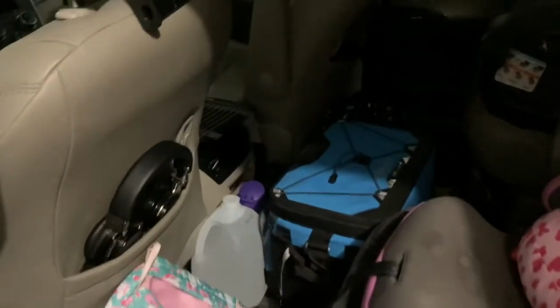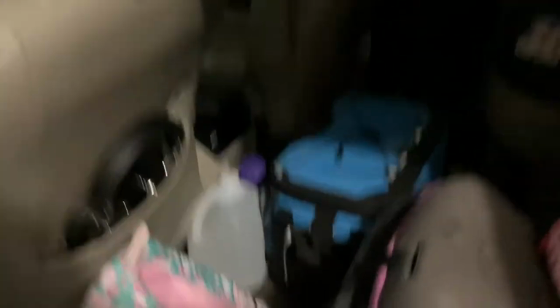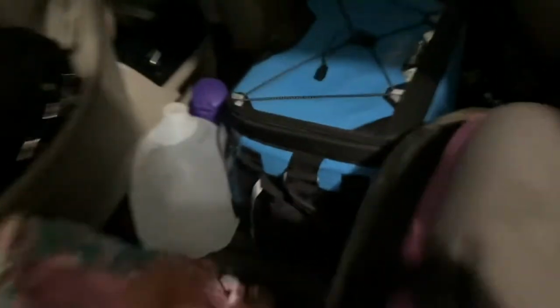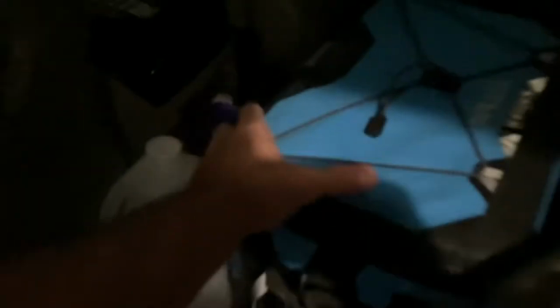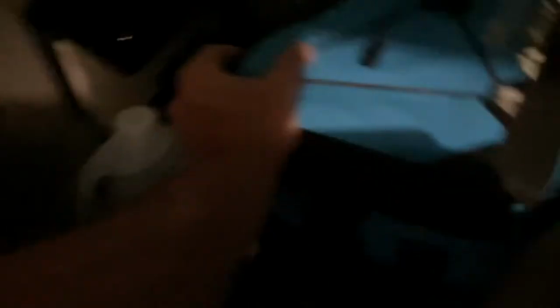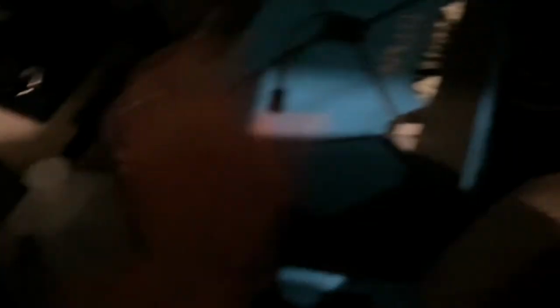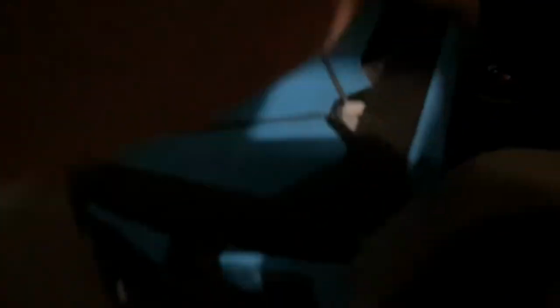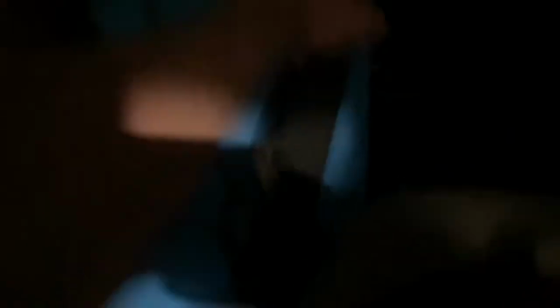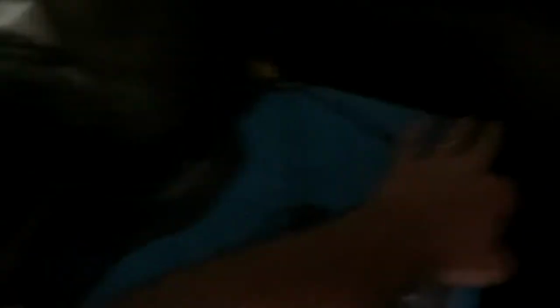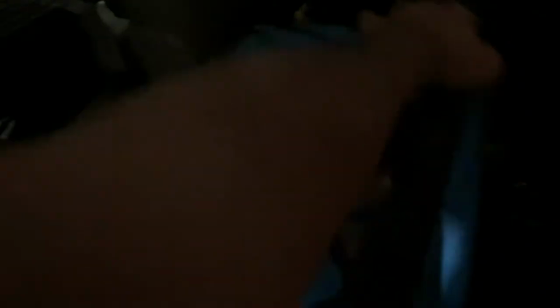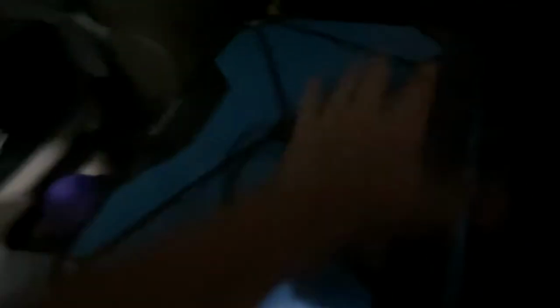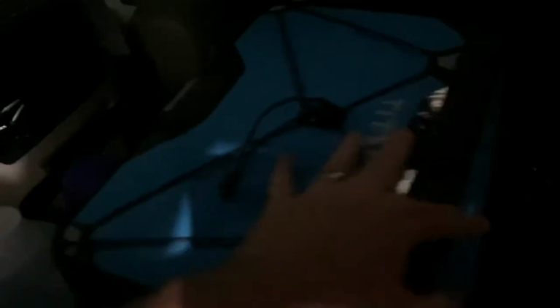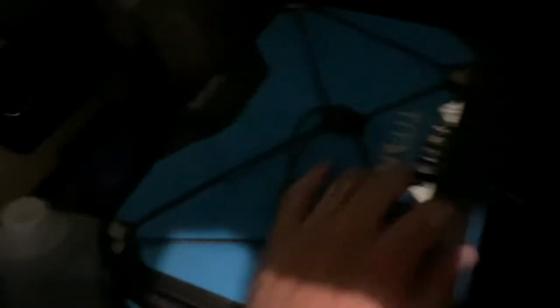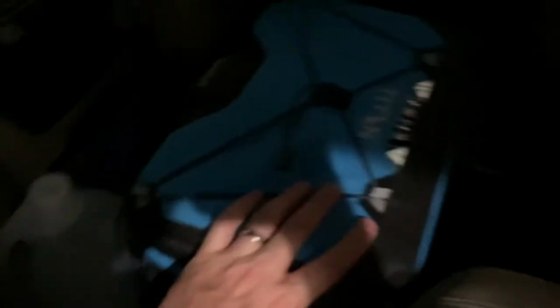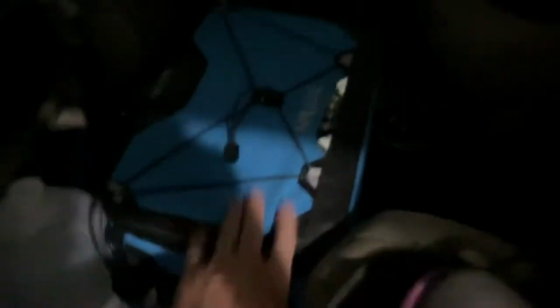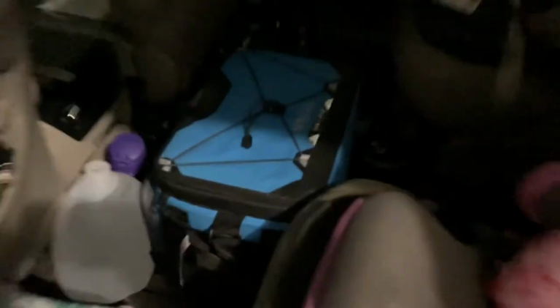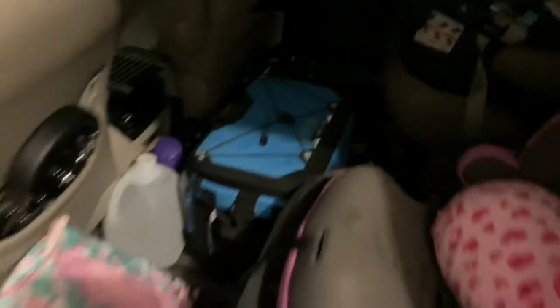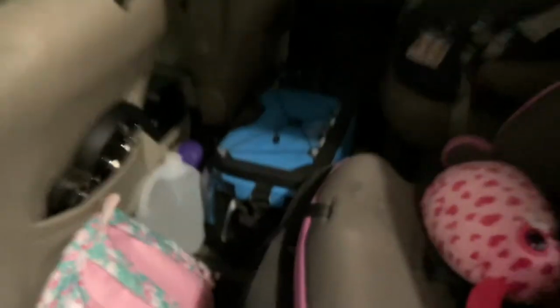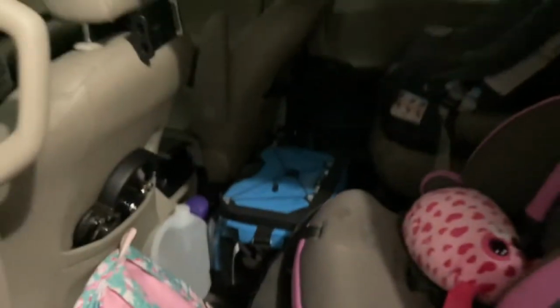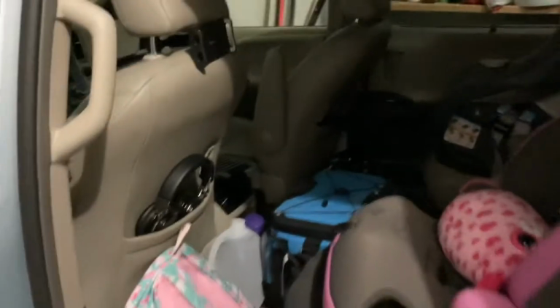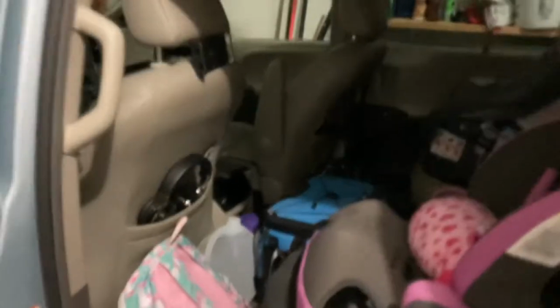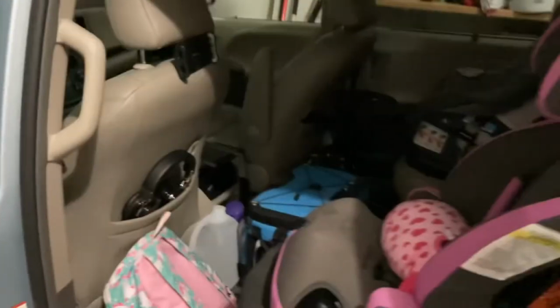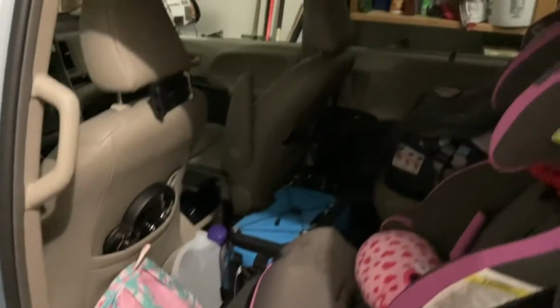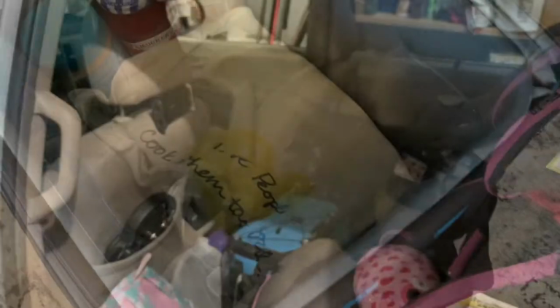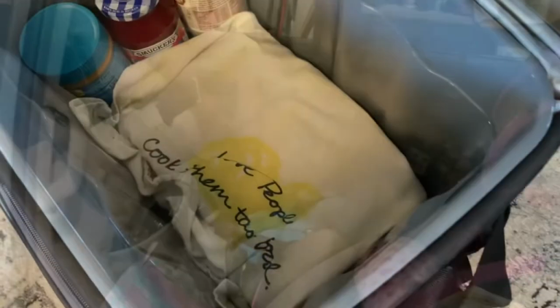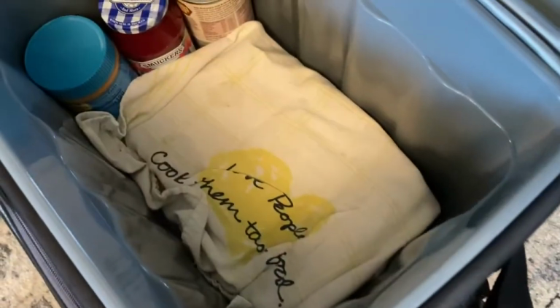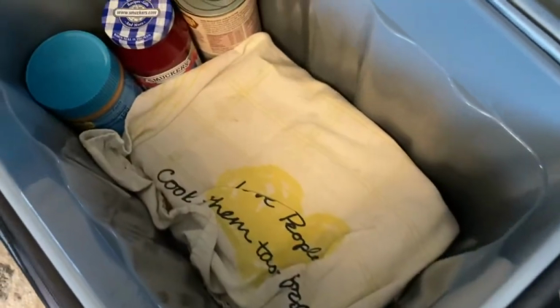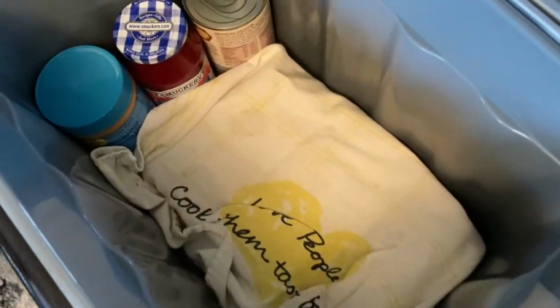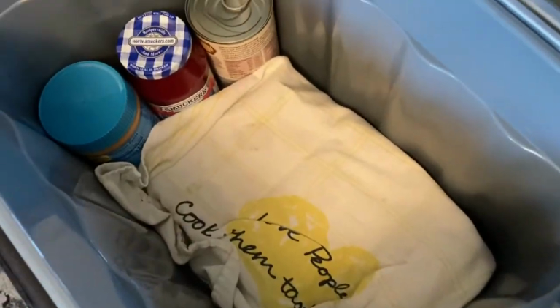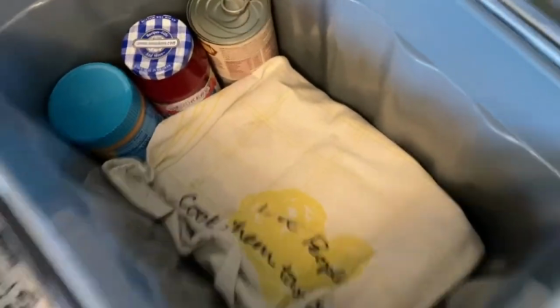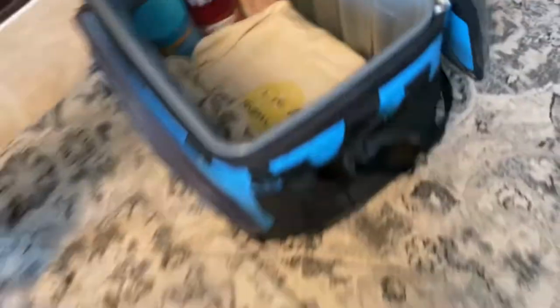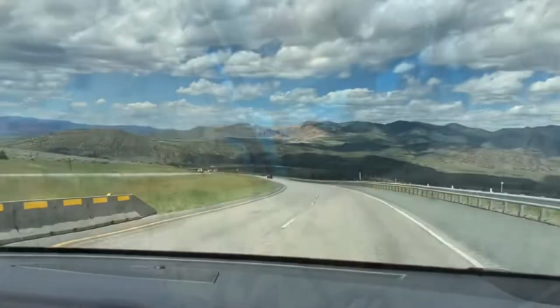We decided to go with this particular one because you can fit it in between the seats of a car really easily. We're rocking the minivan, so we took this on a couple of road trips and absolutely love it.